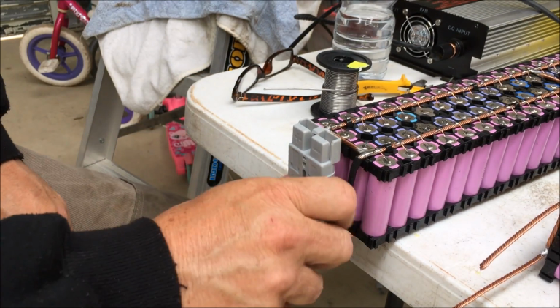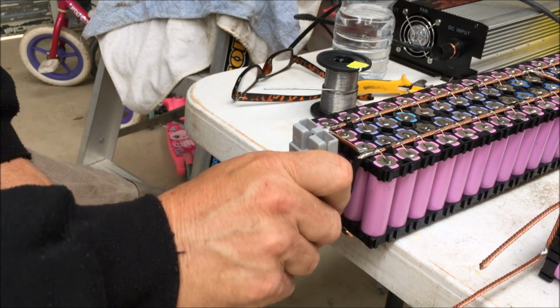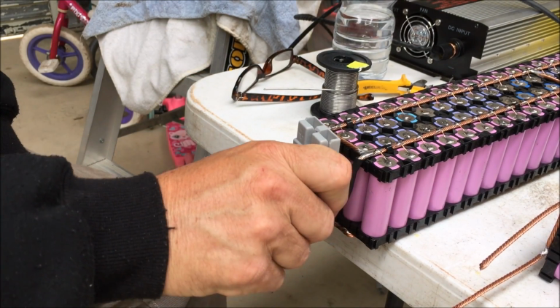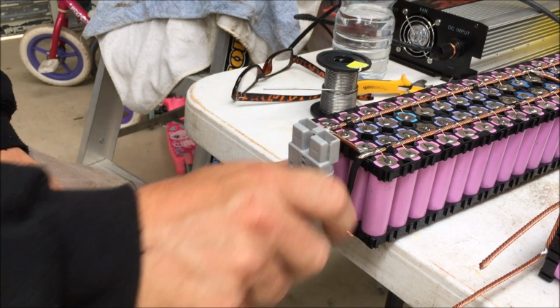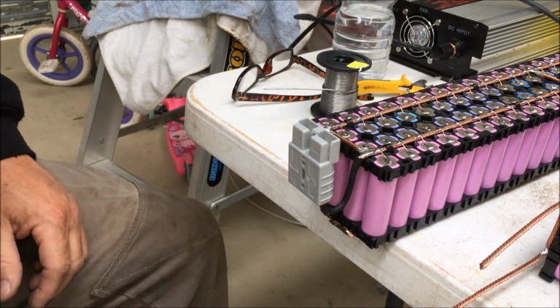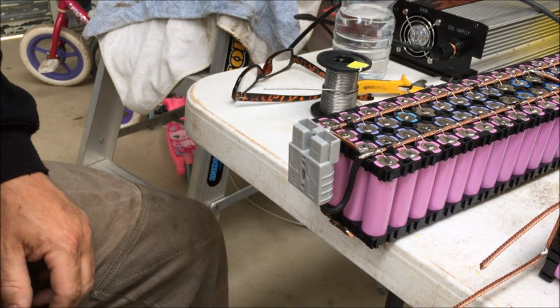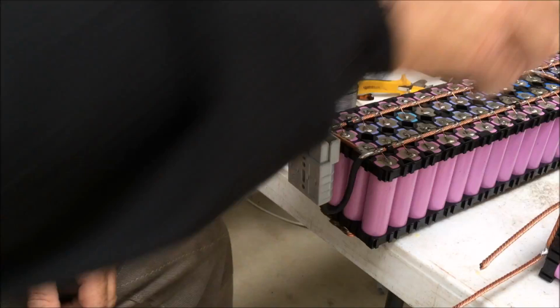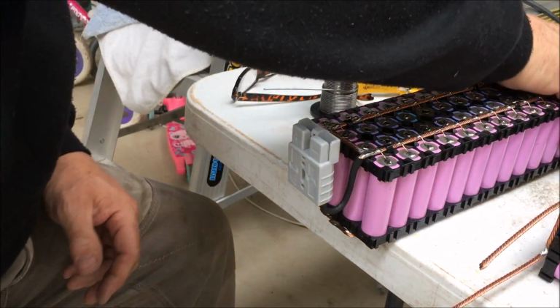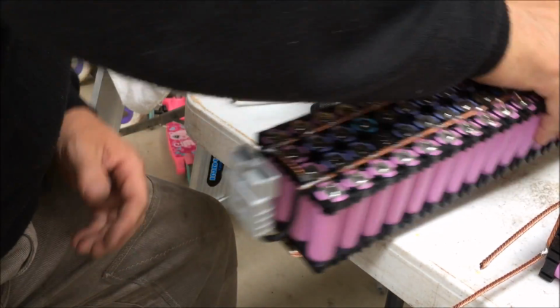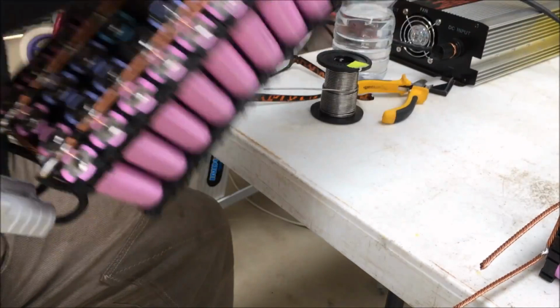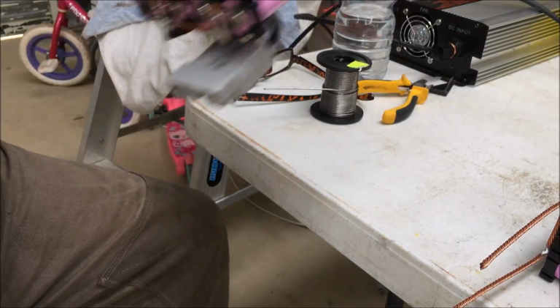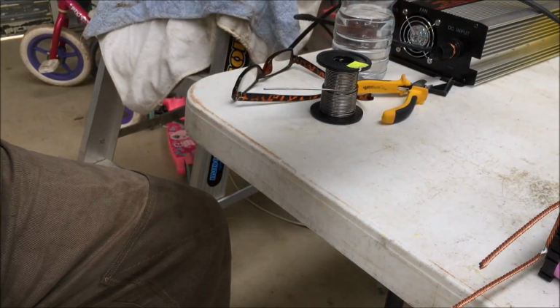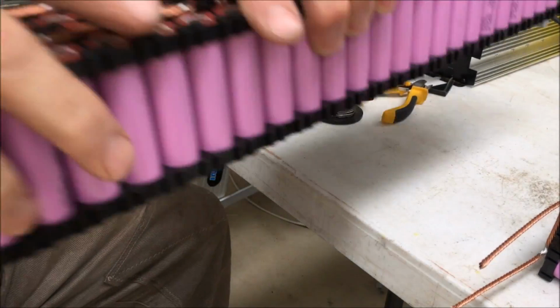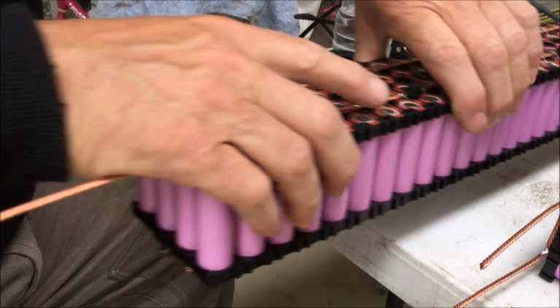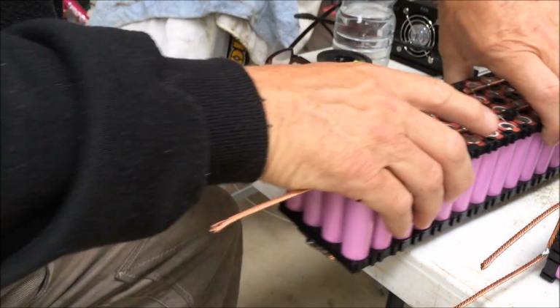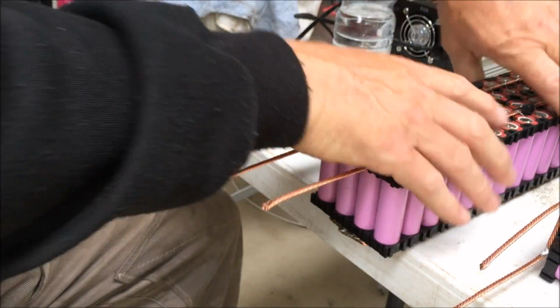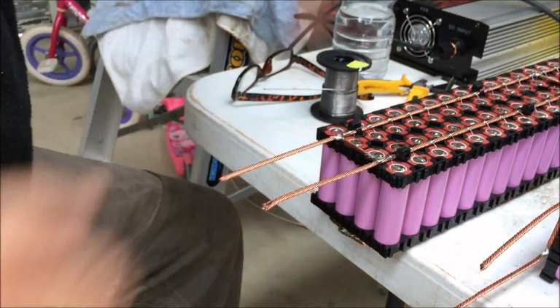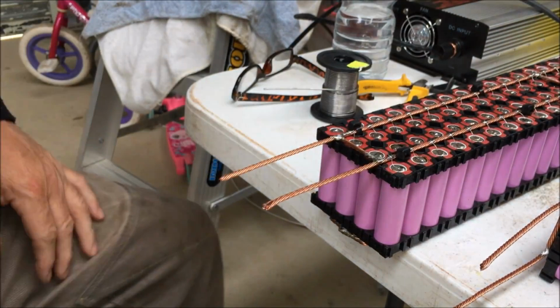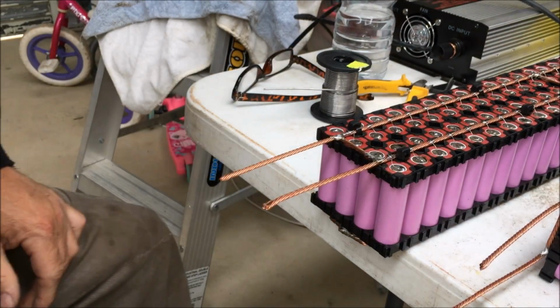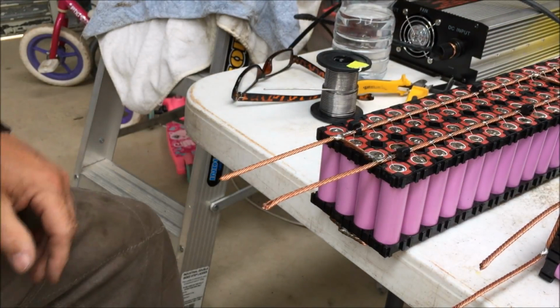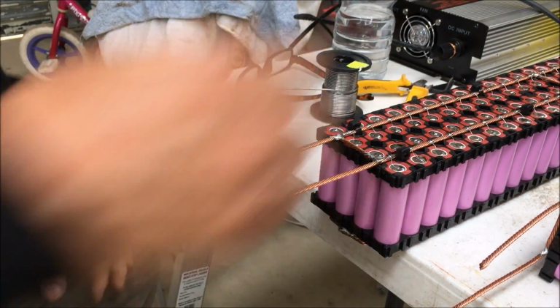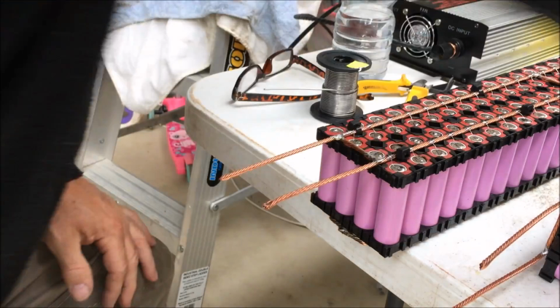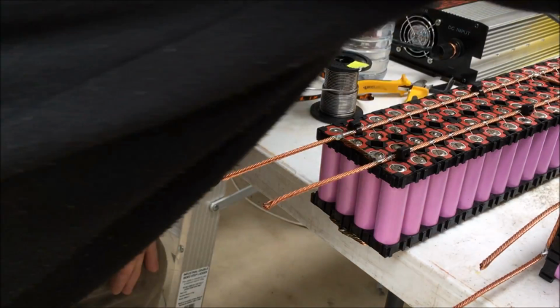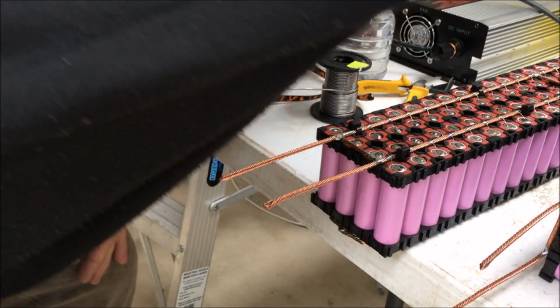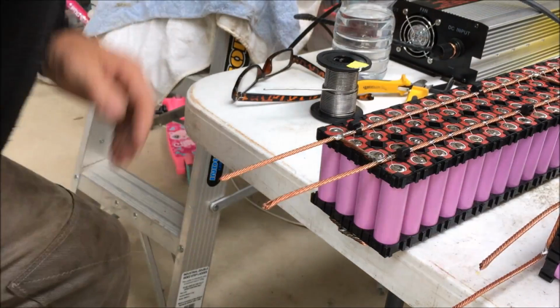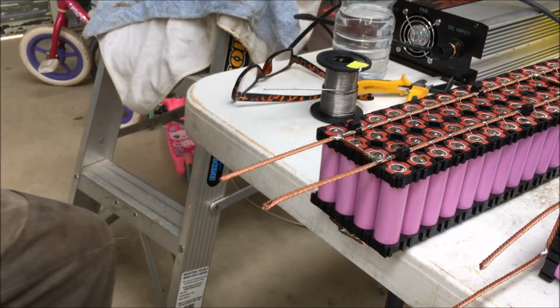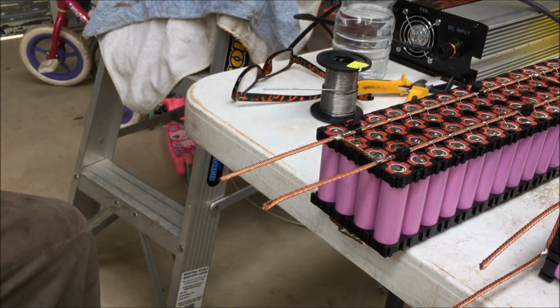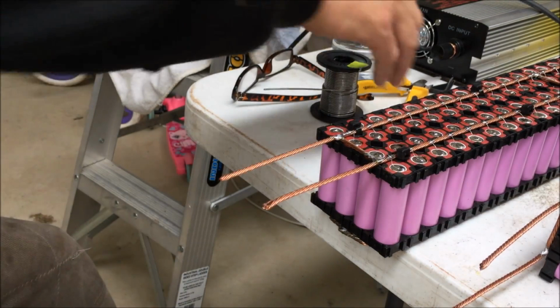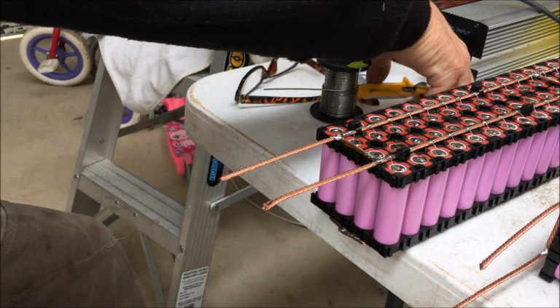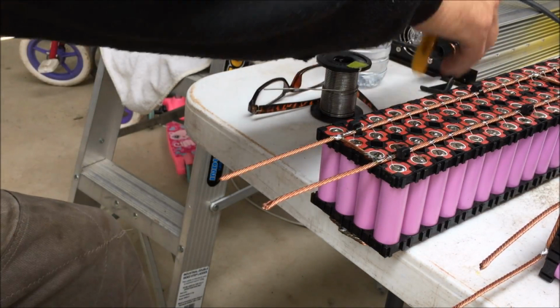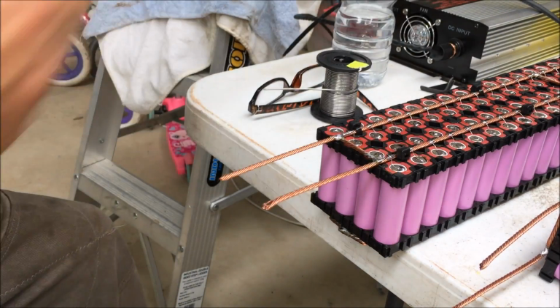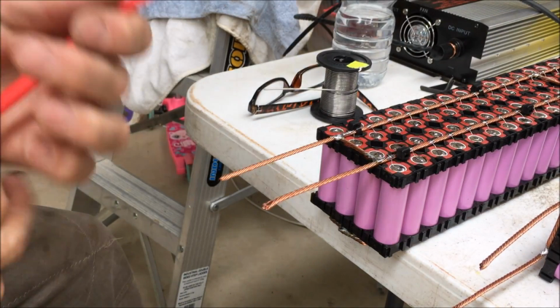There we go — one plug done. Do the other side, flip it around. Obviously use red heat shrink. Be positive.